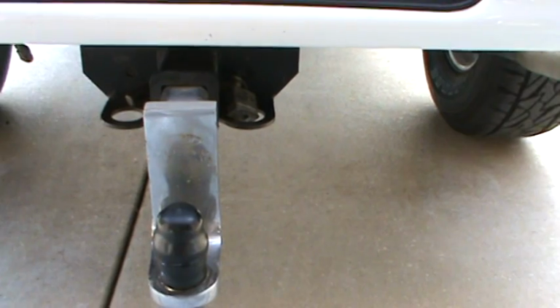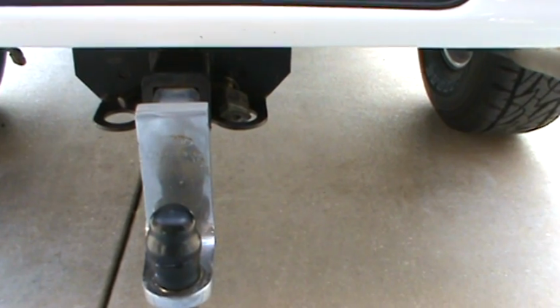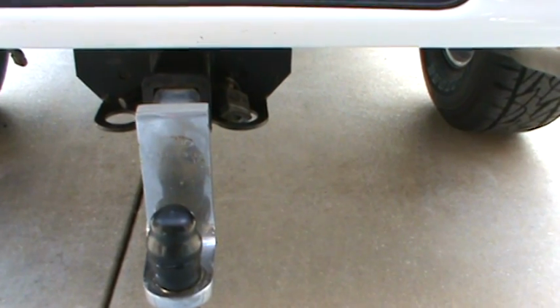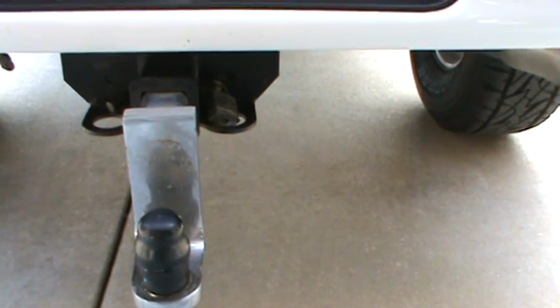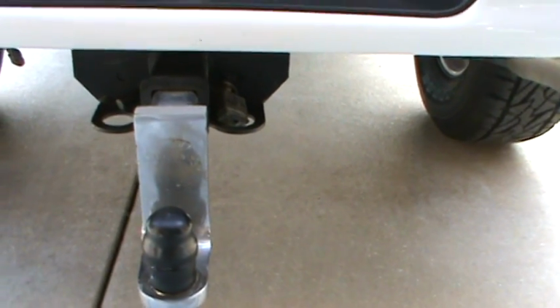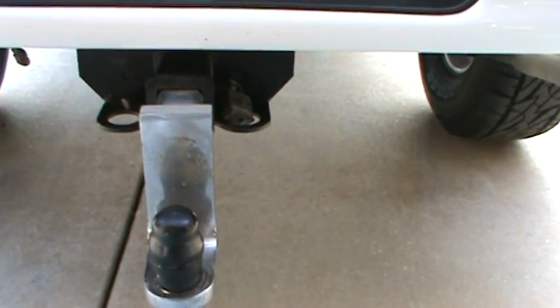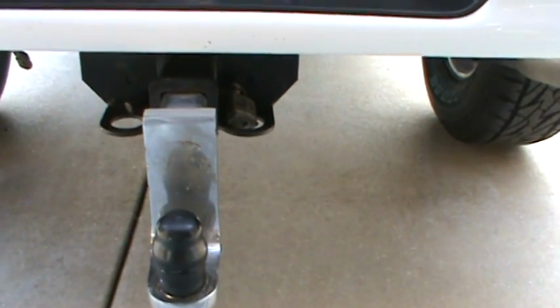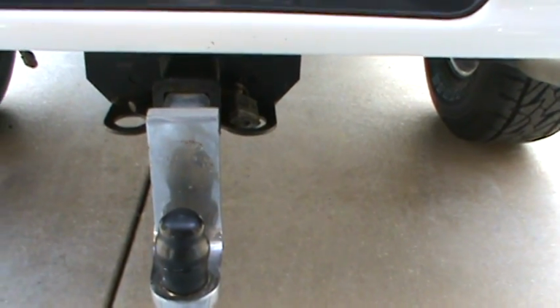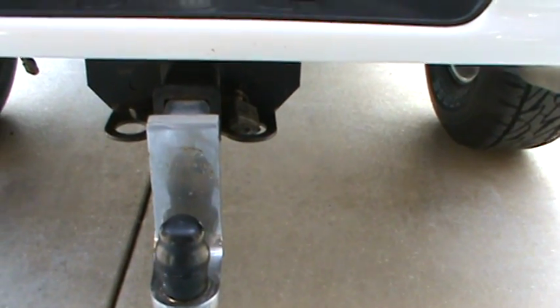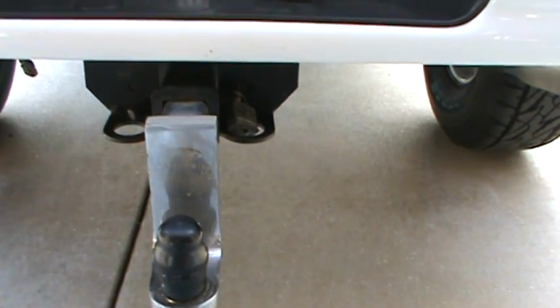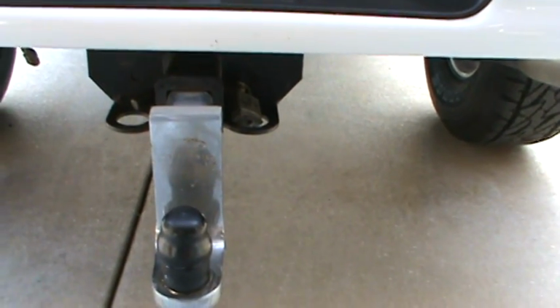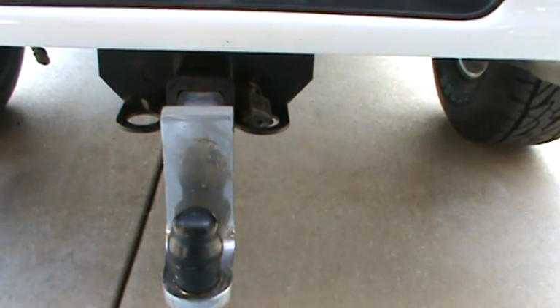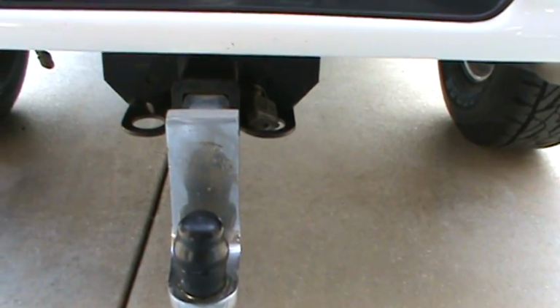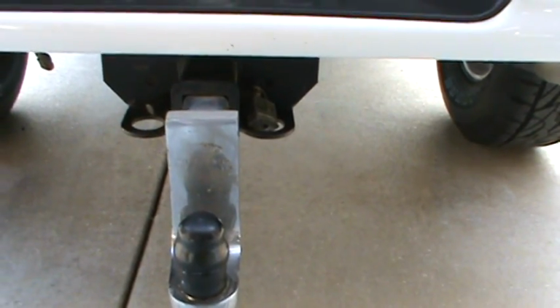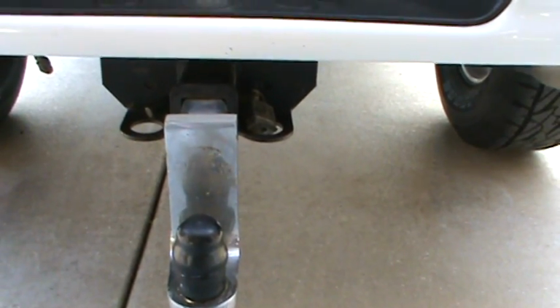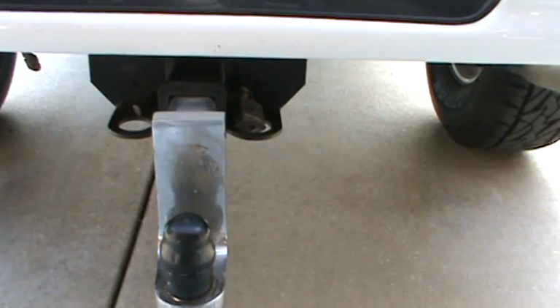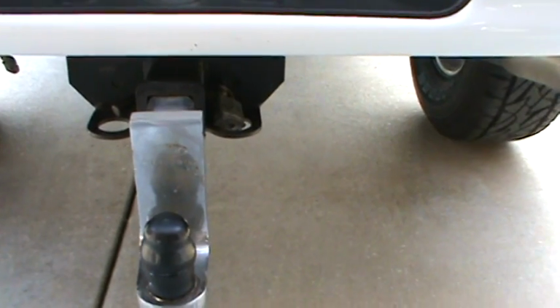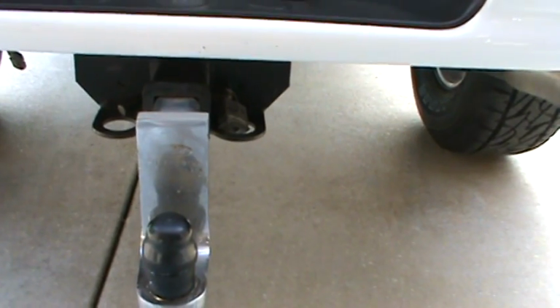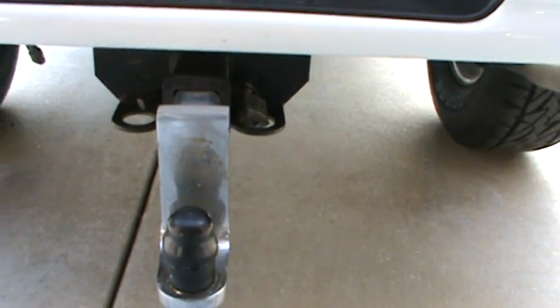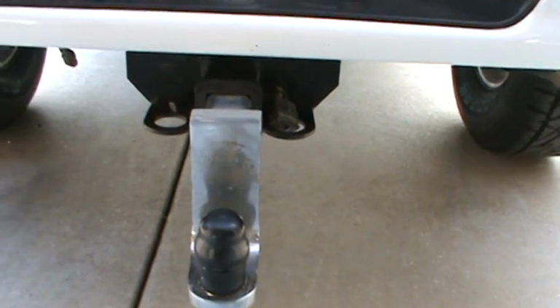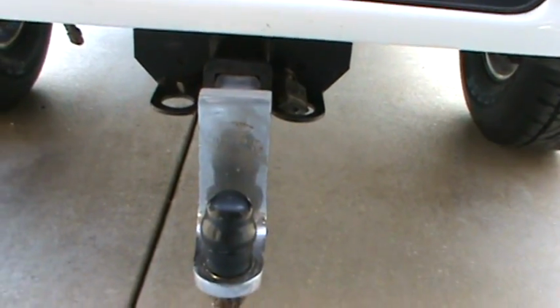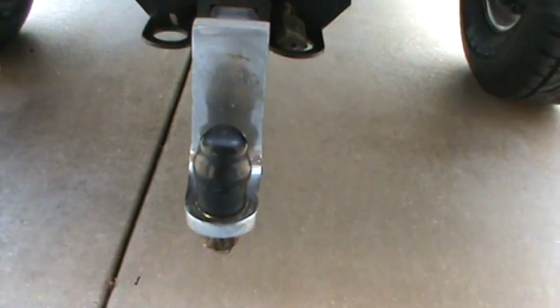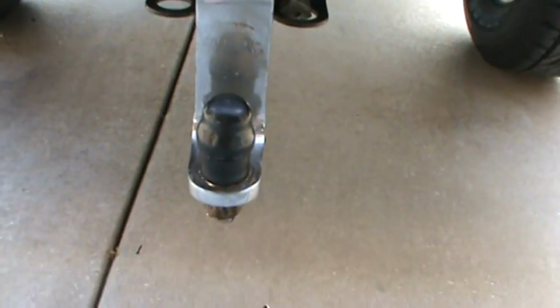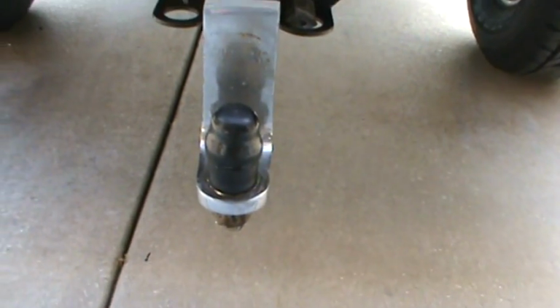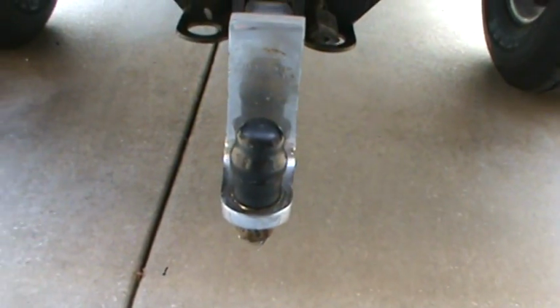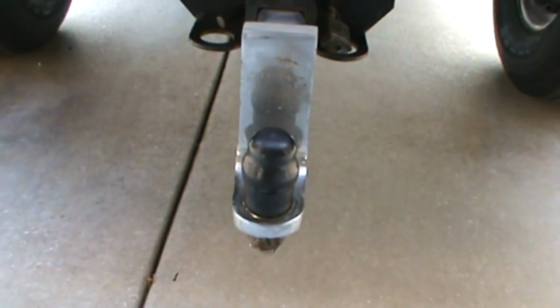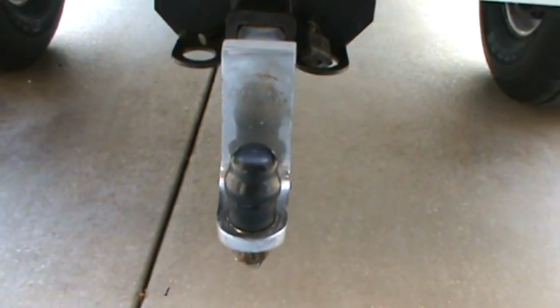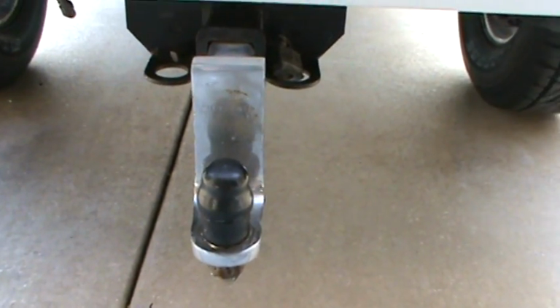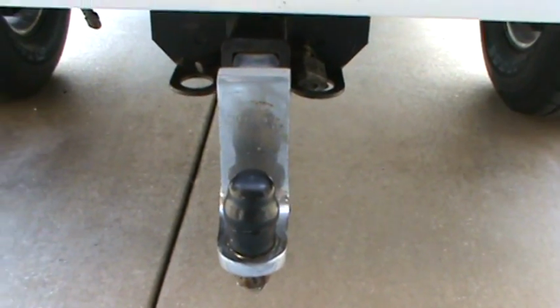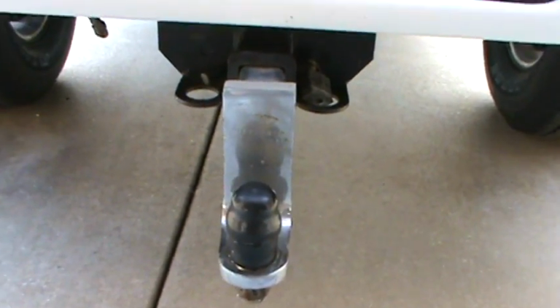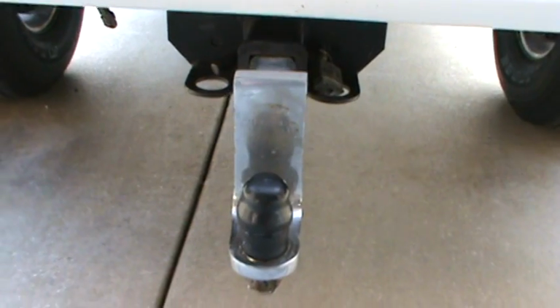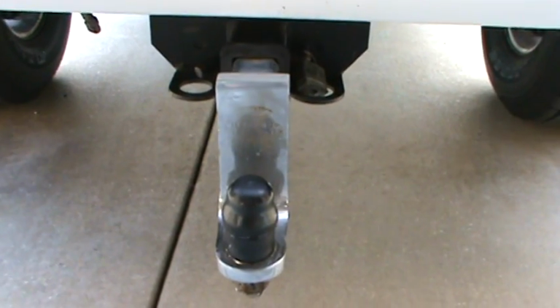That makes it about nineteen inches from the ground up. I think seventeen to nineteen inches is the perfect trailer height, because you don't want your trailer tongue too high and you don't want it too low — you want it just to haul flat. It might be off those numbers but that's okay.